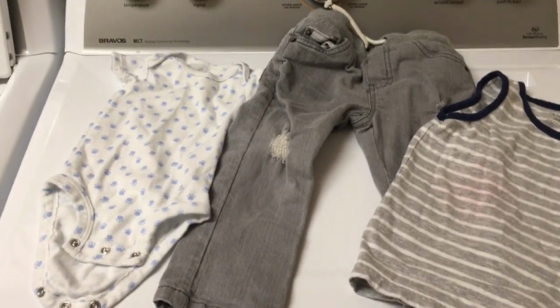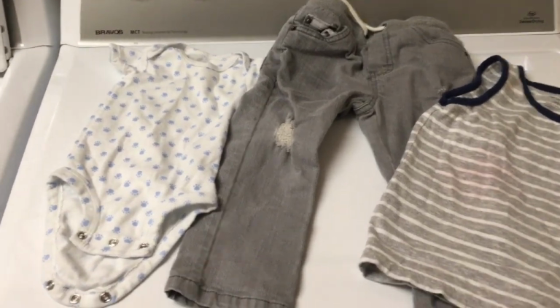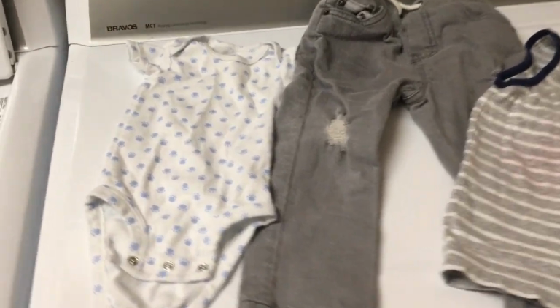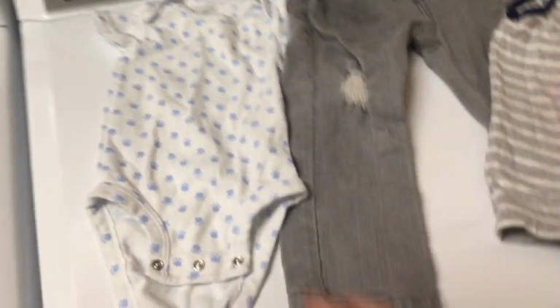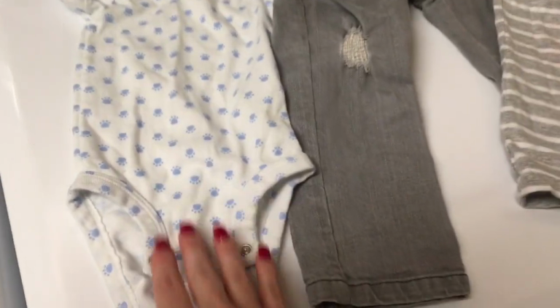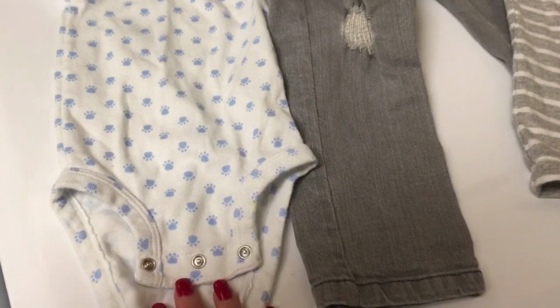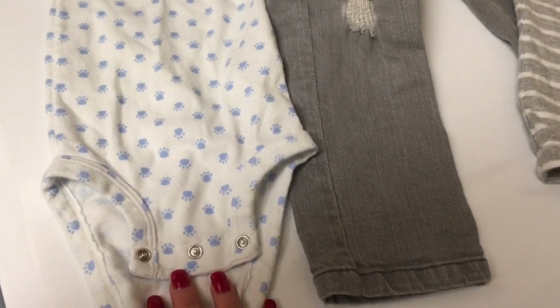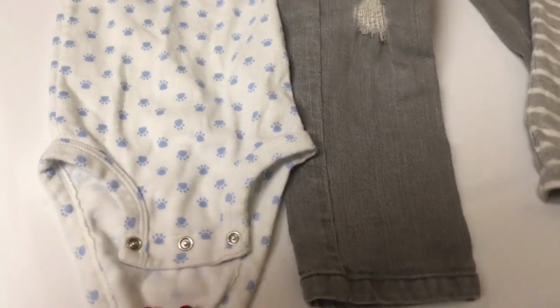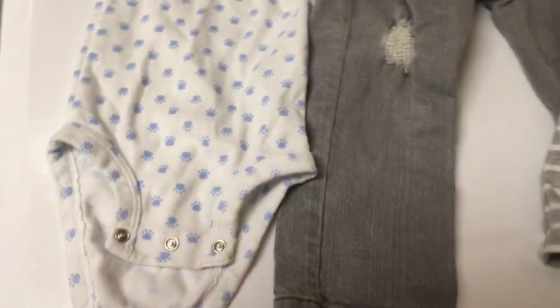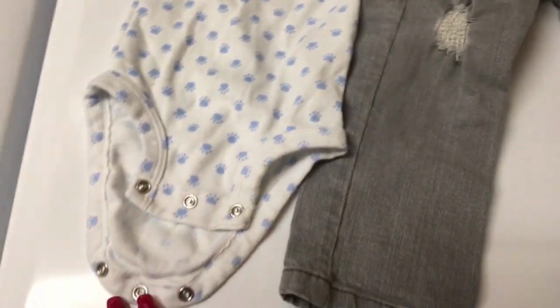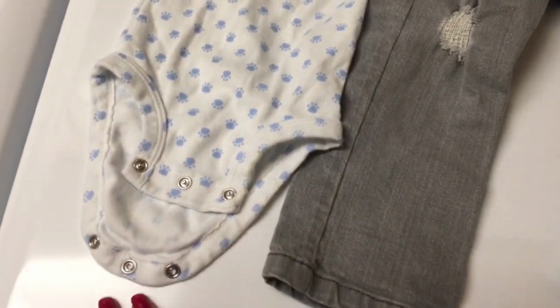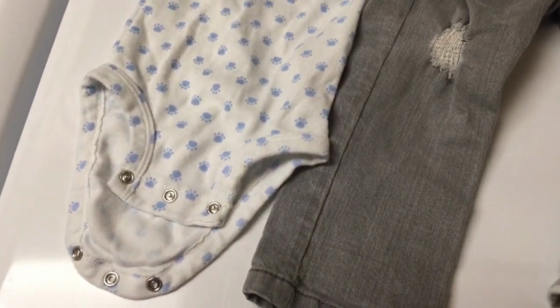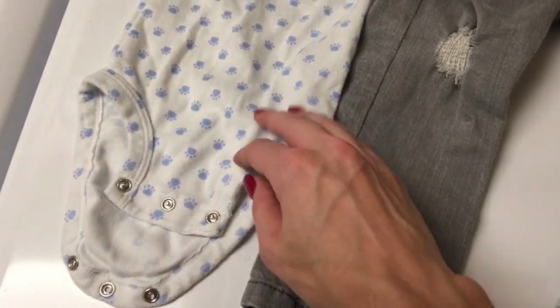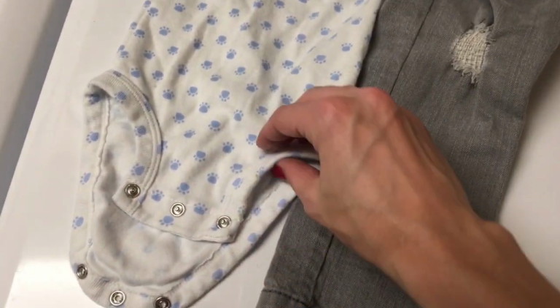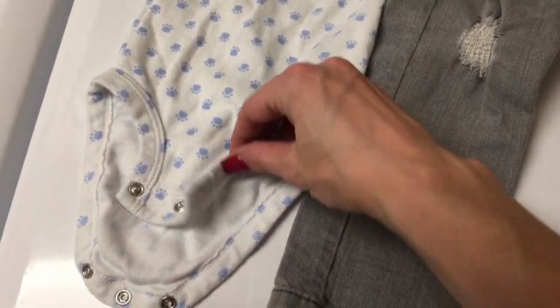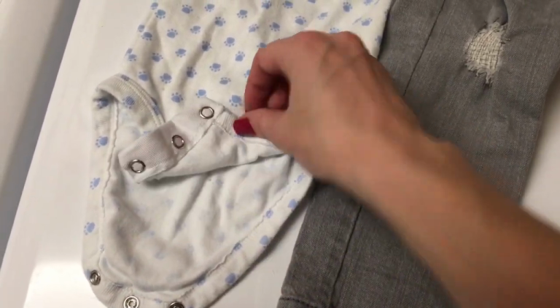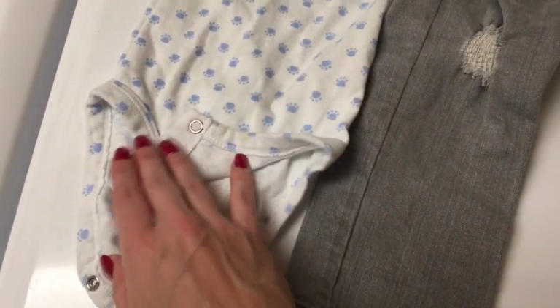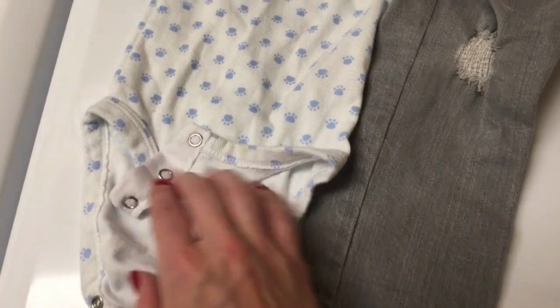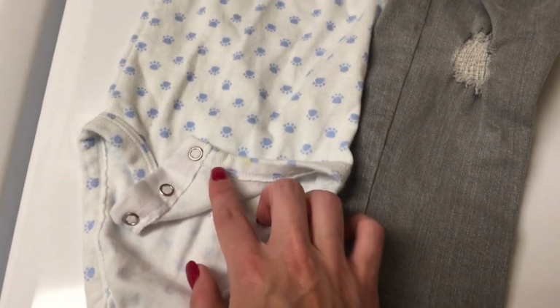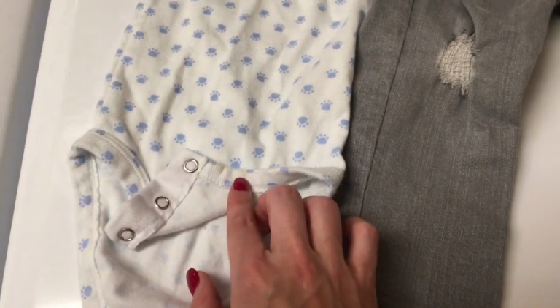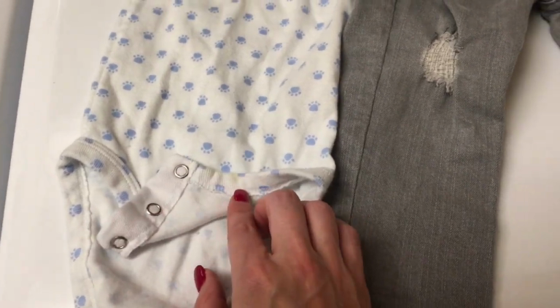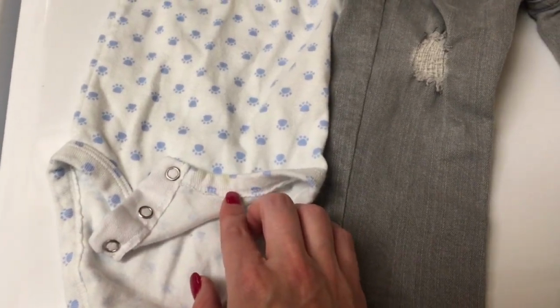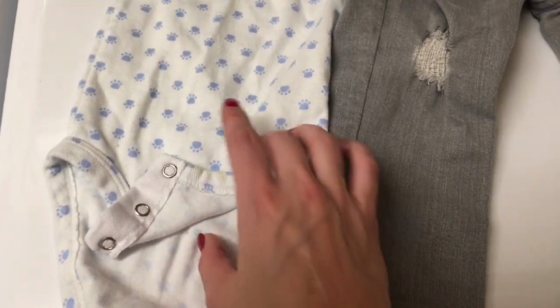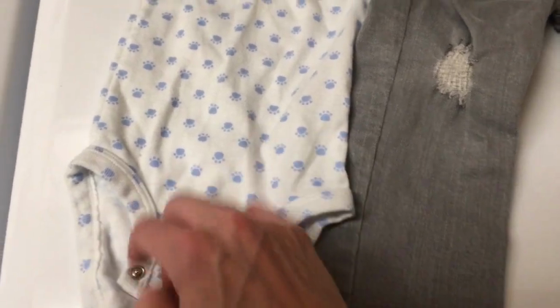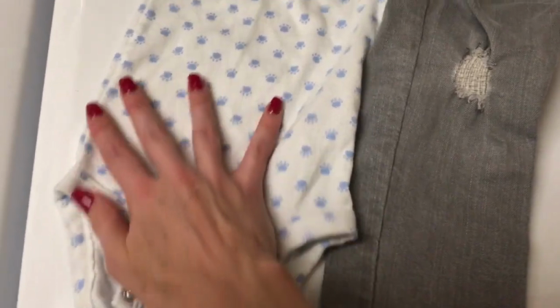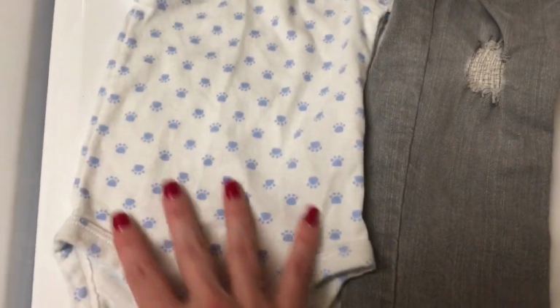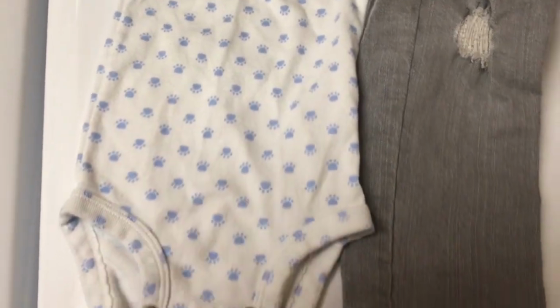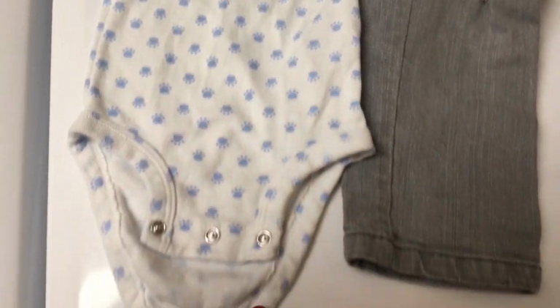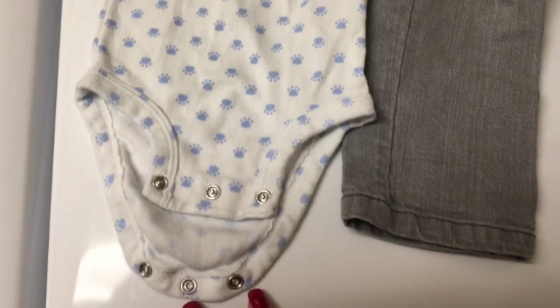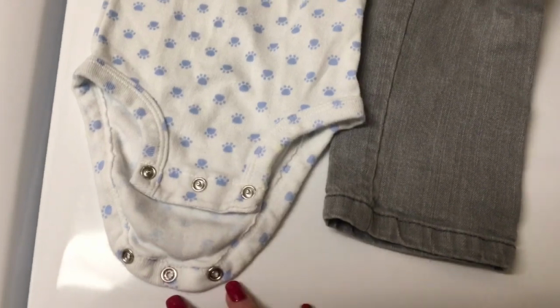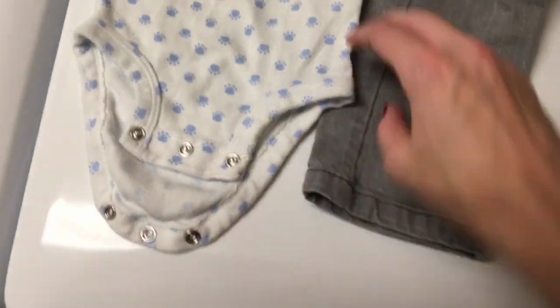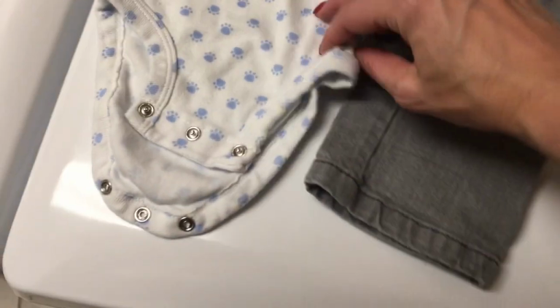Let's see how we did with the stains. Not too shabby there on the onesie — just a minor little stain there. Other than that, pretty good.